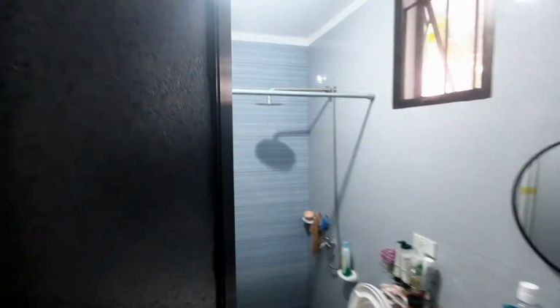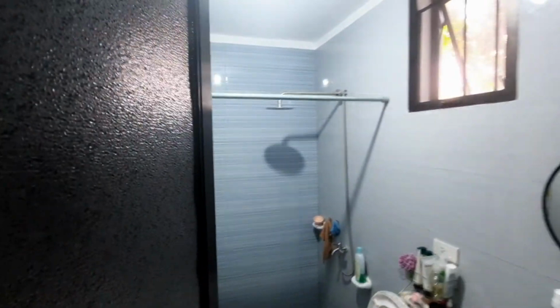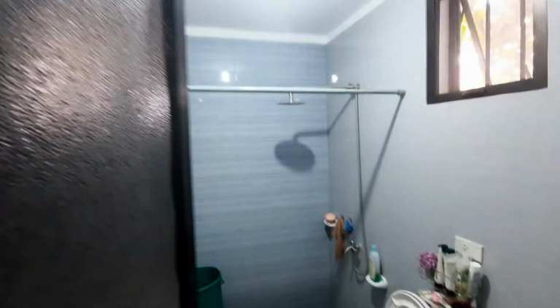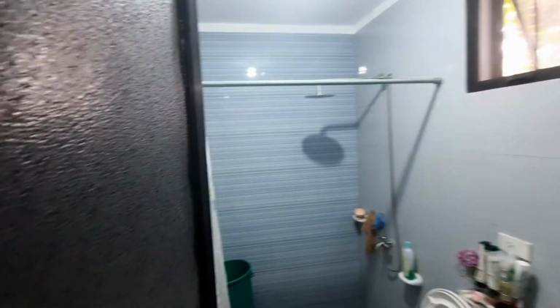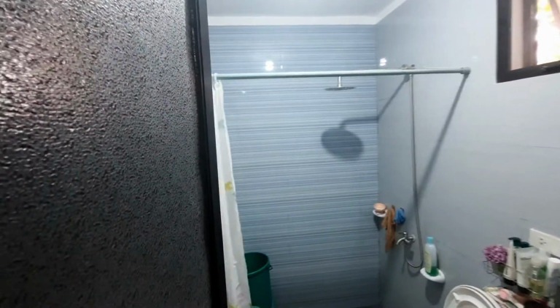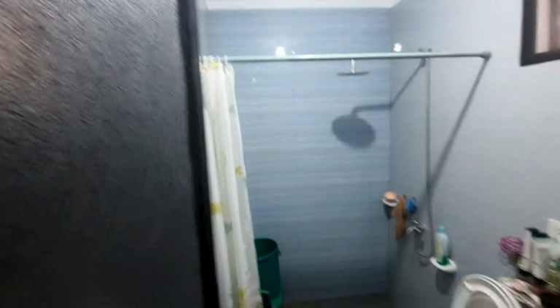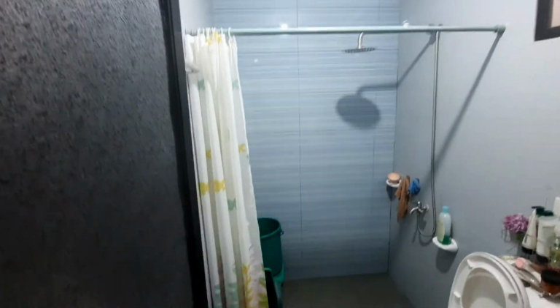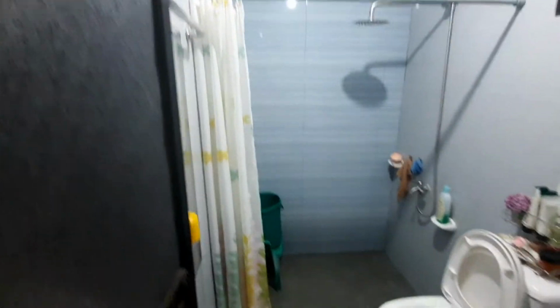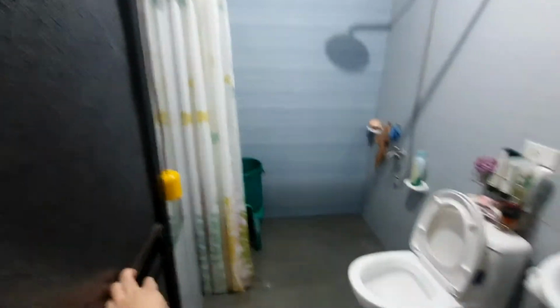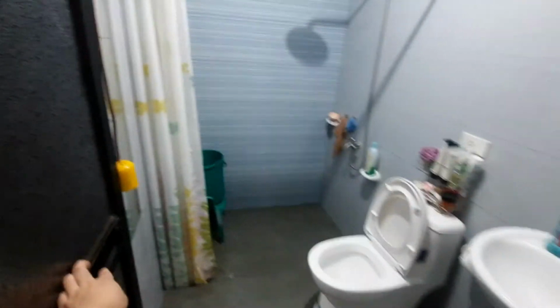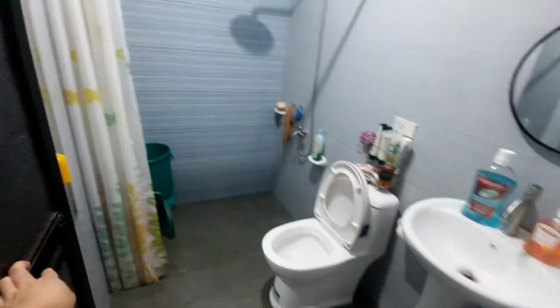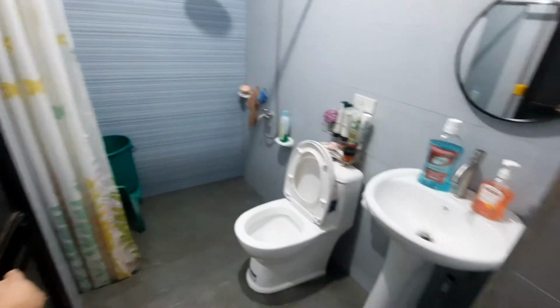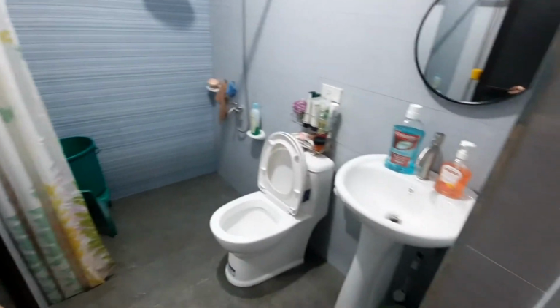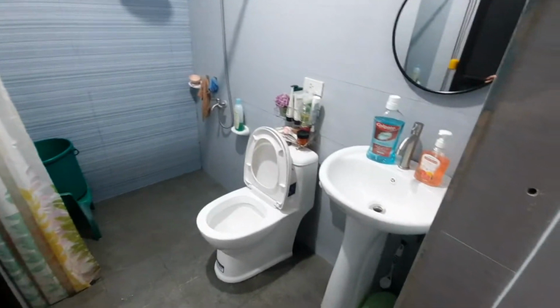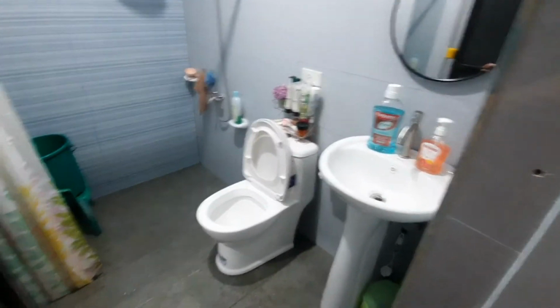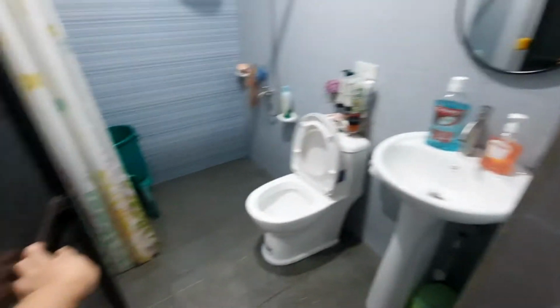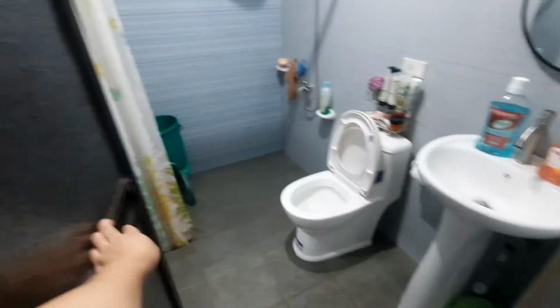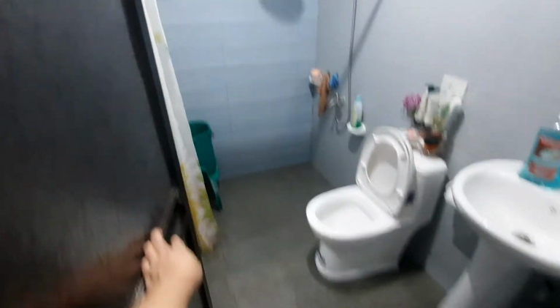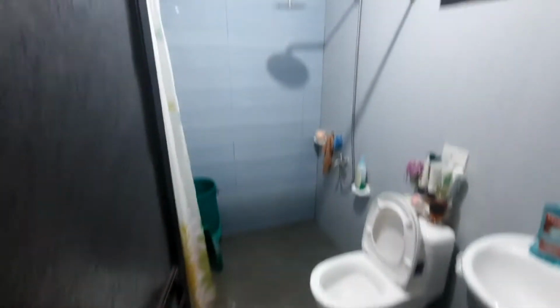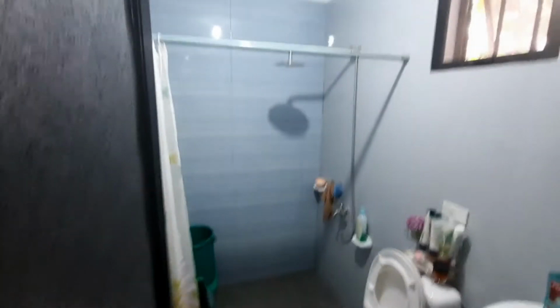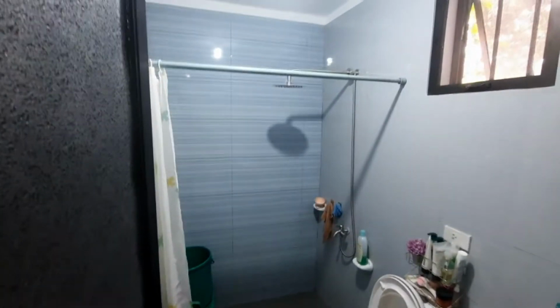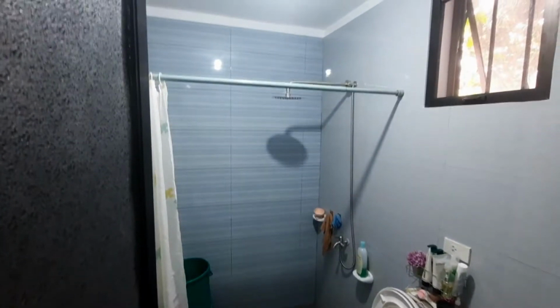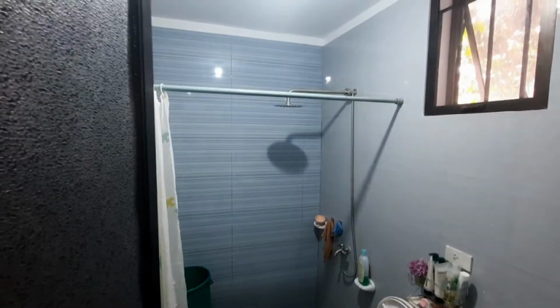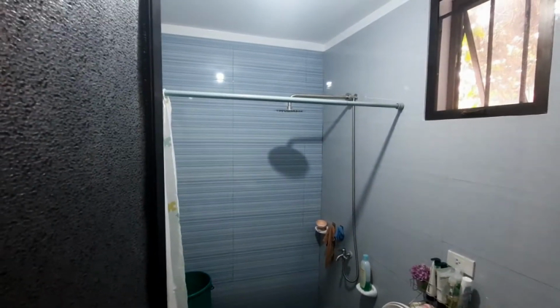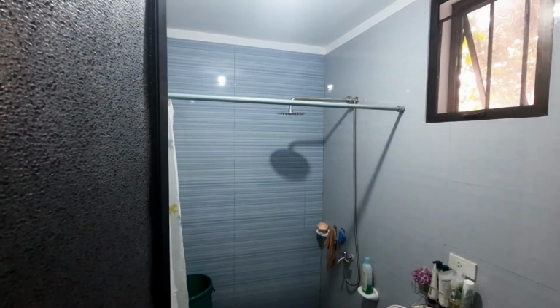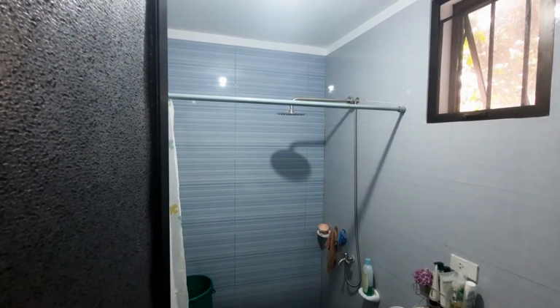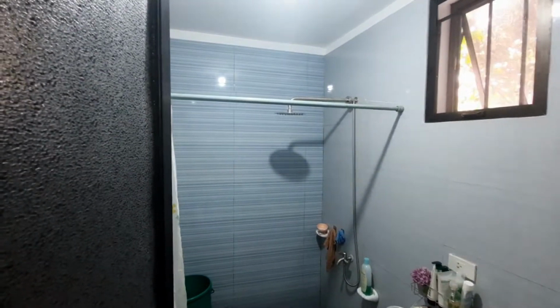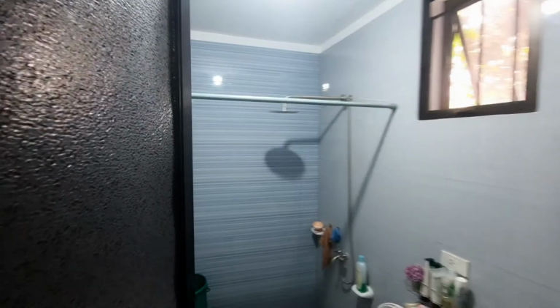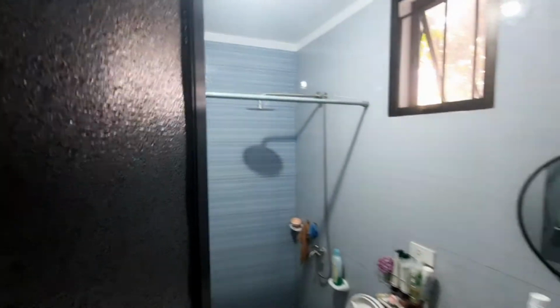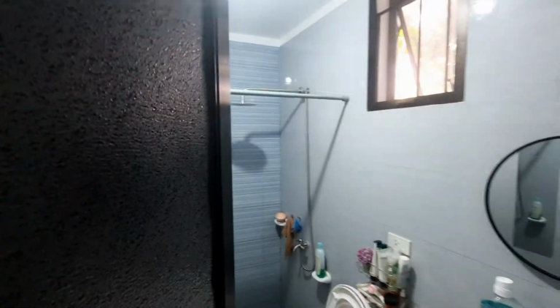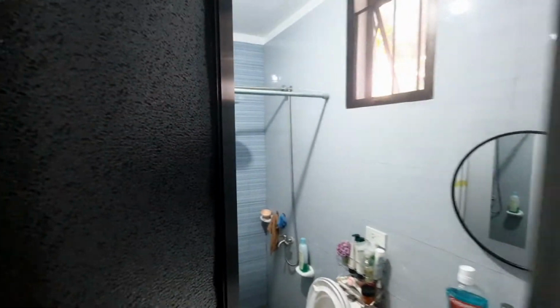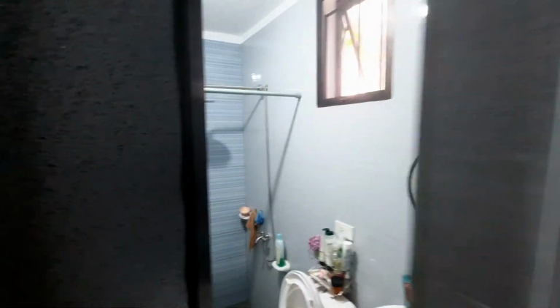This is bathroom number two — it's bigger than the other one, and it has a shower, toilet, and sink.